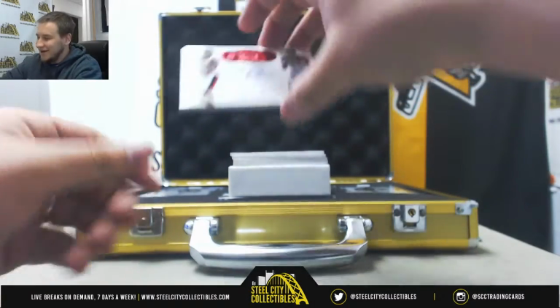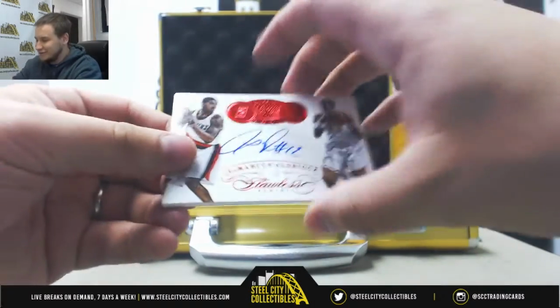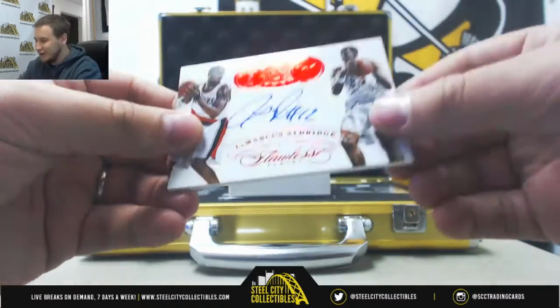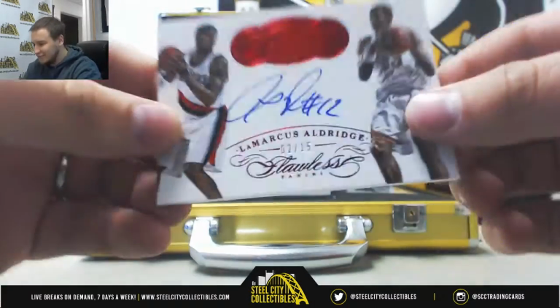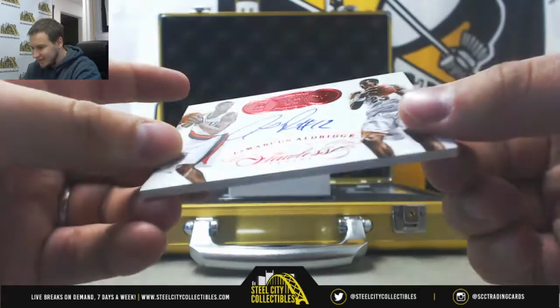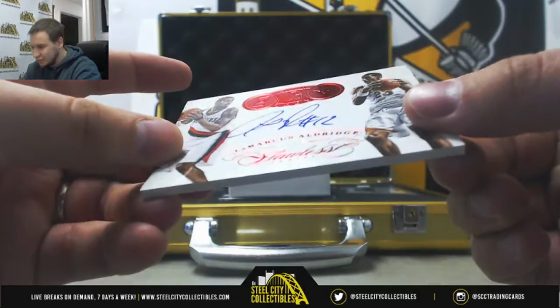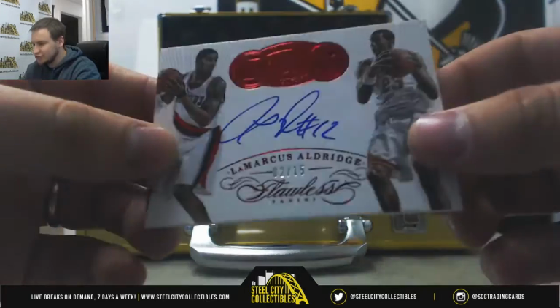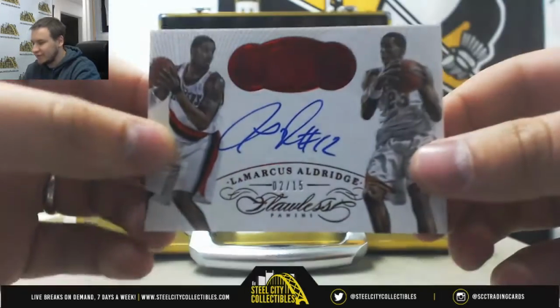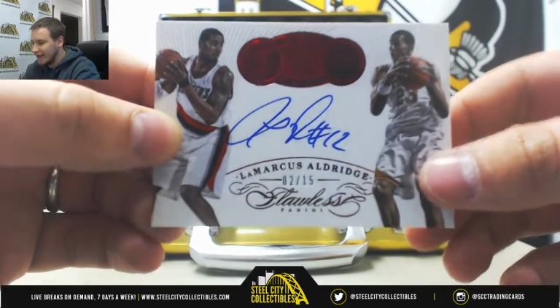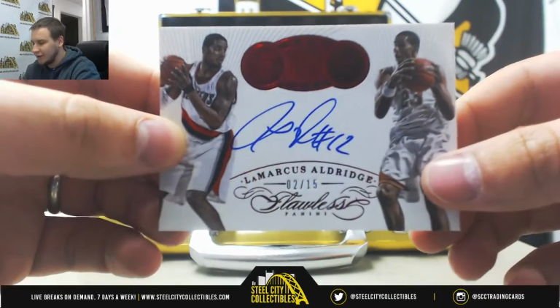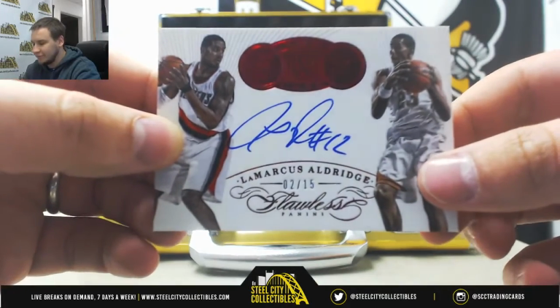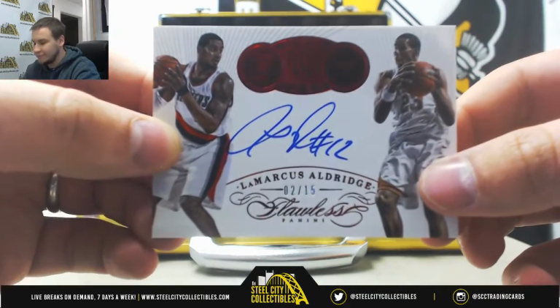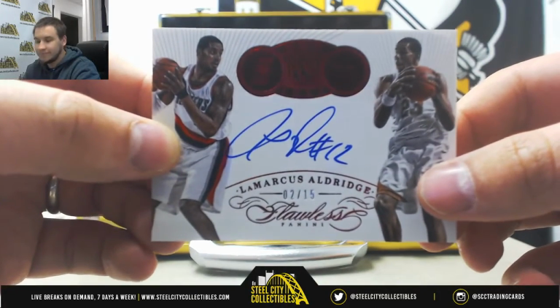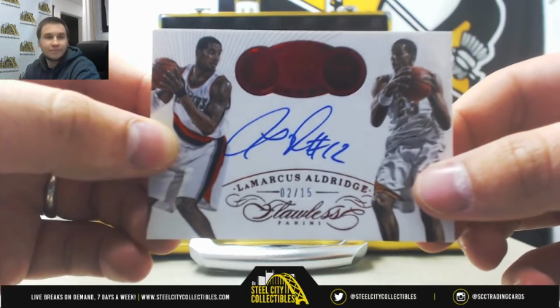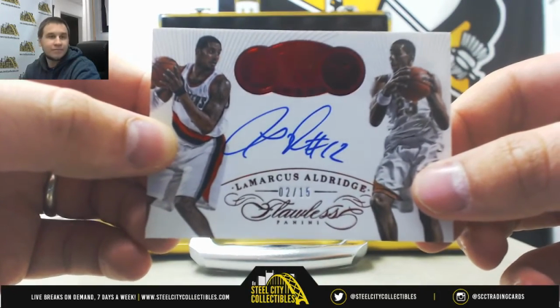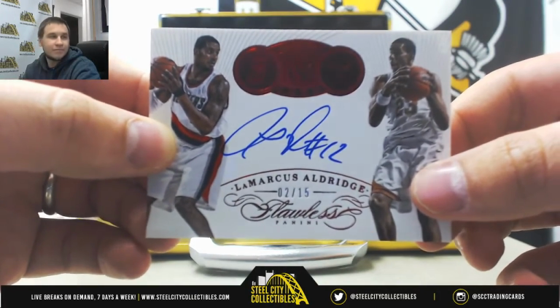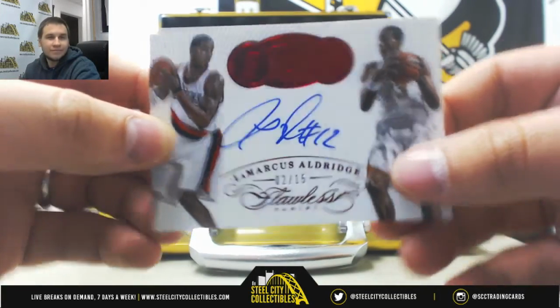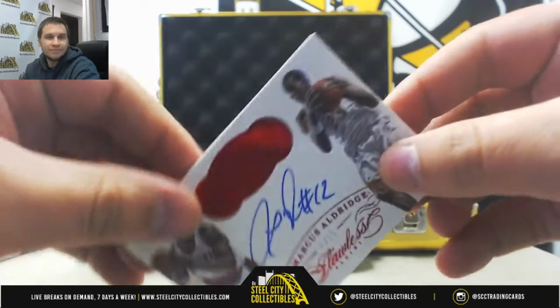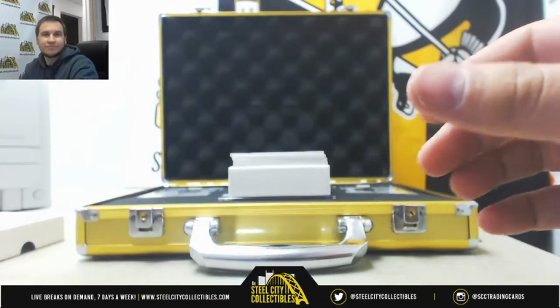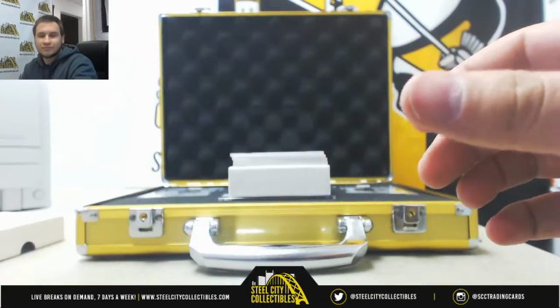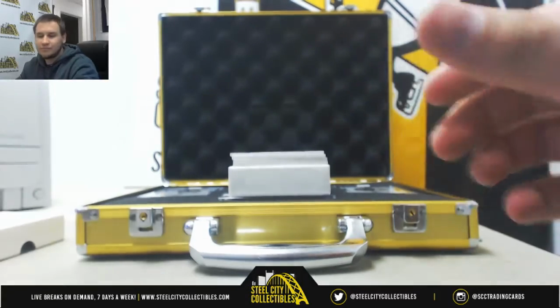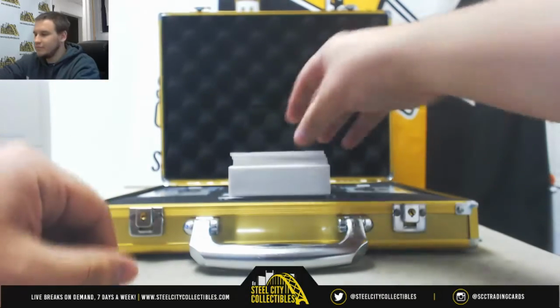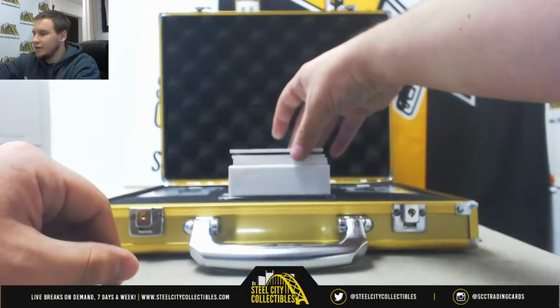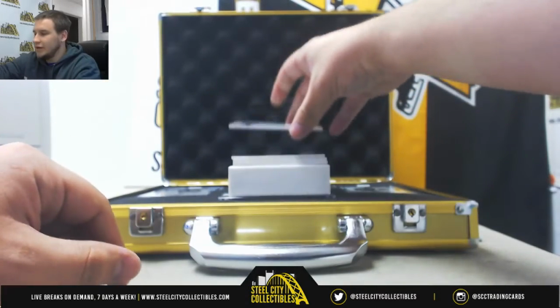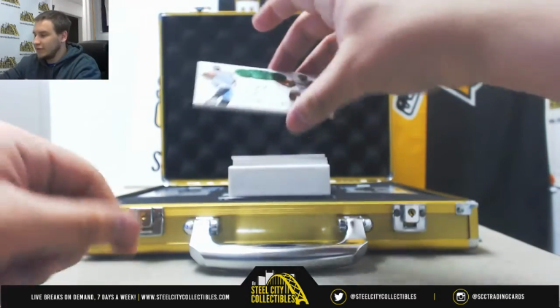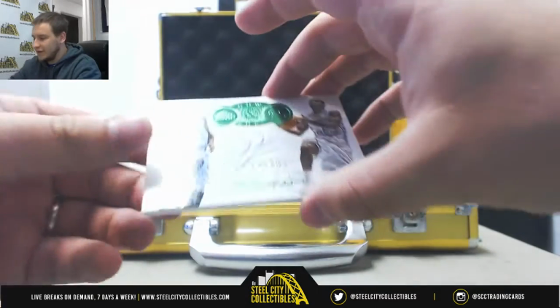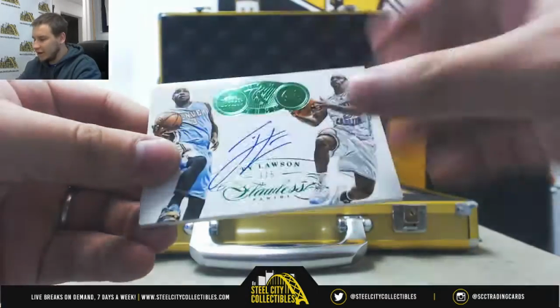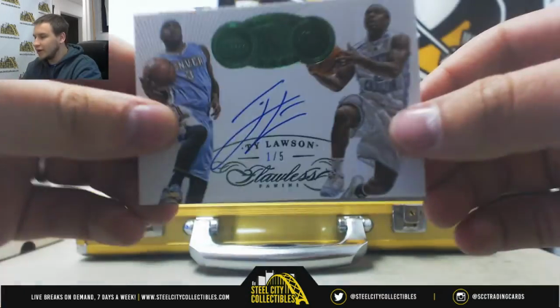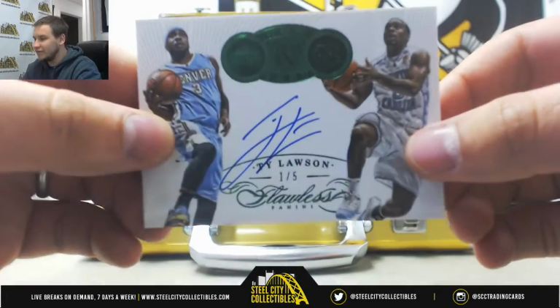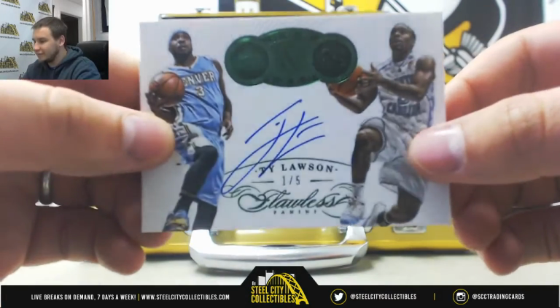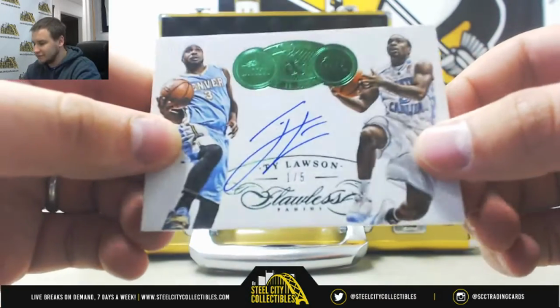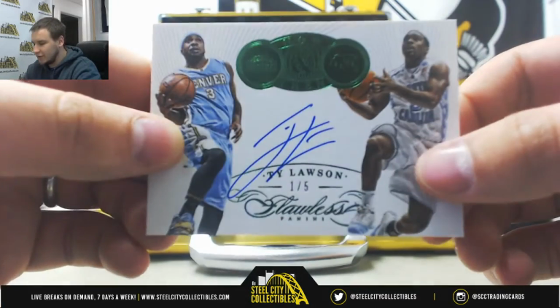Autograph 2 of 15, LaMarcus Aldridge, Then and Now Autograph. Another Then and Now Autograph, 1 of 5, Ty Lawson.